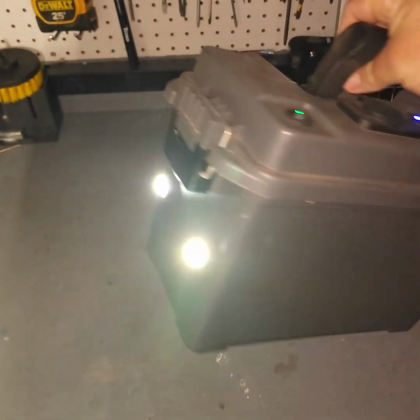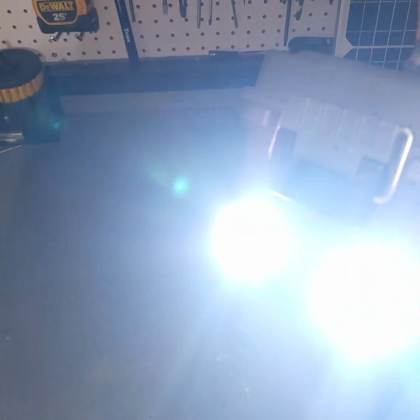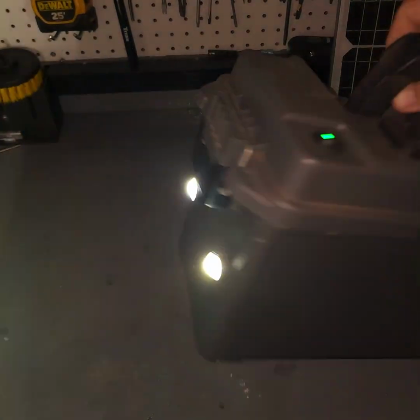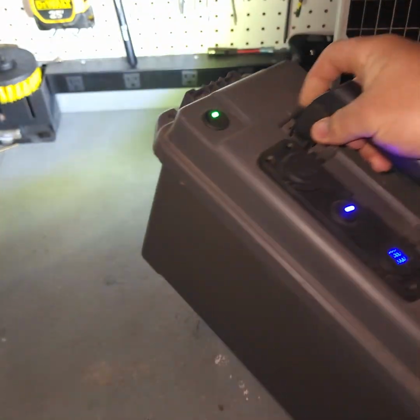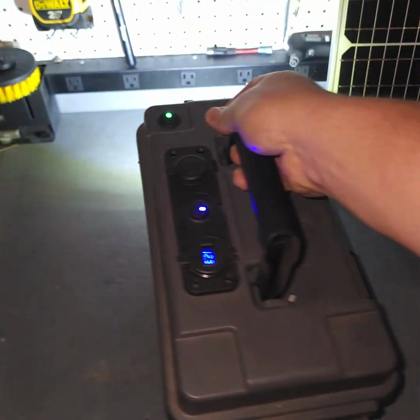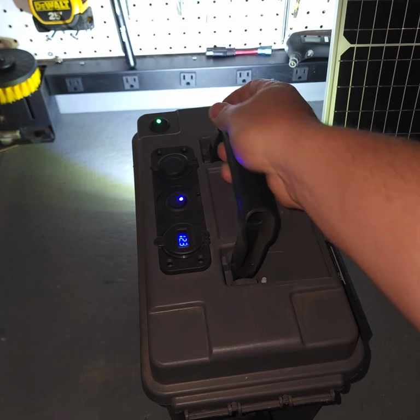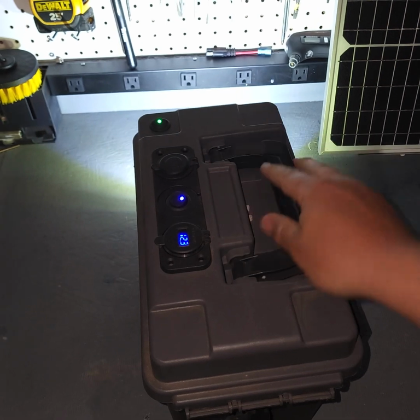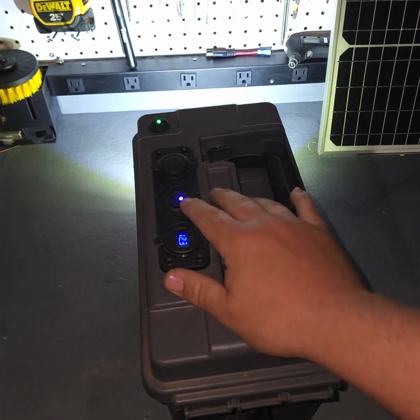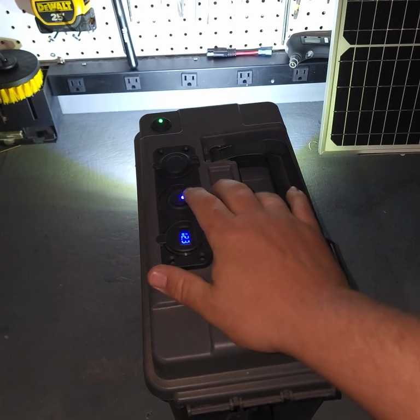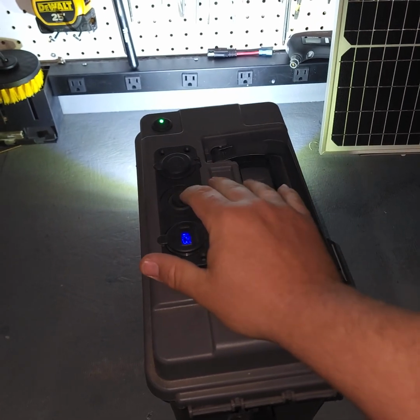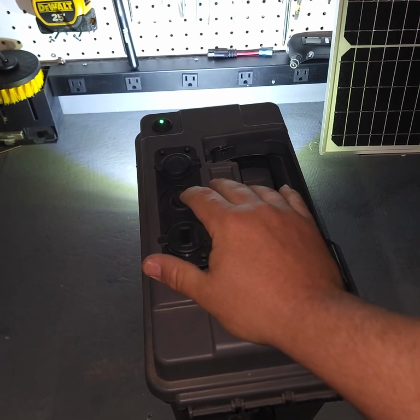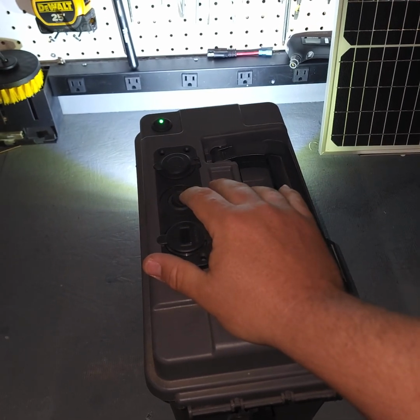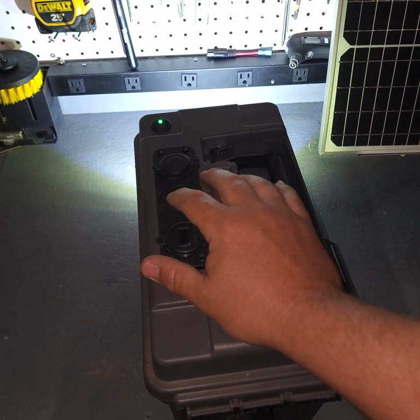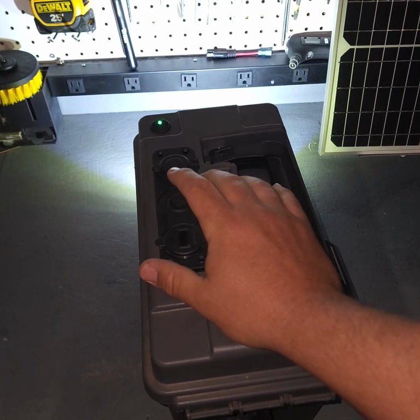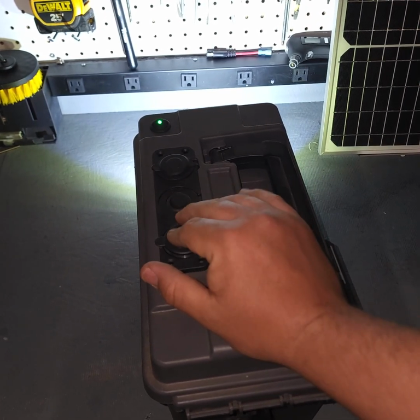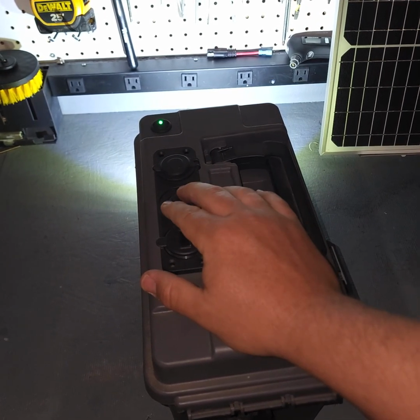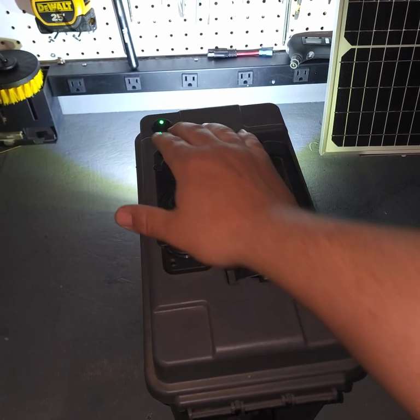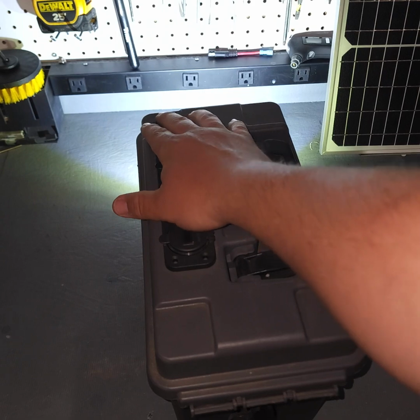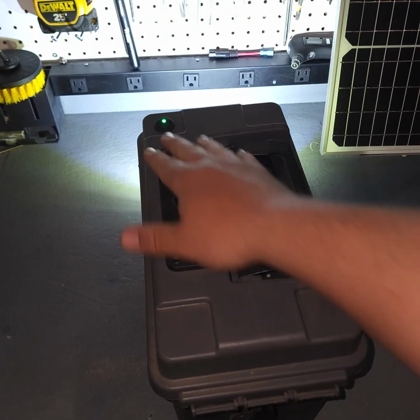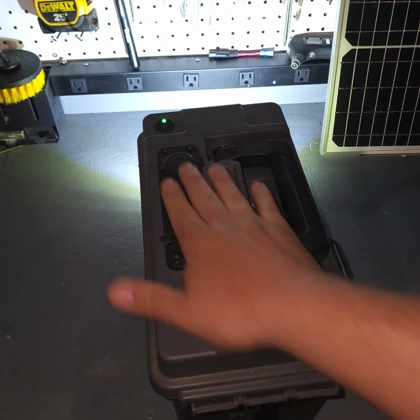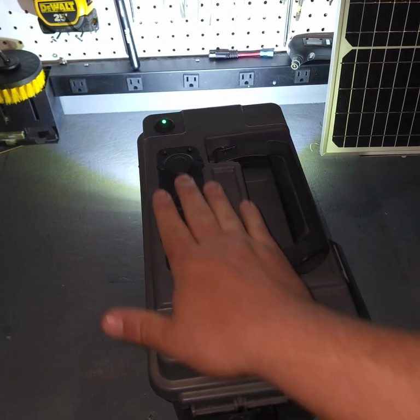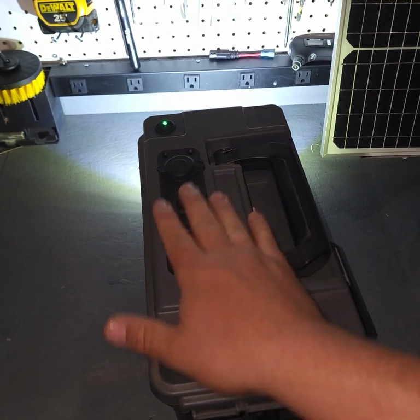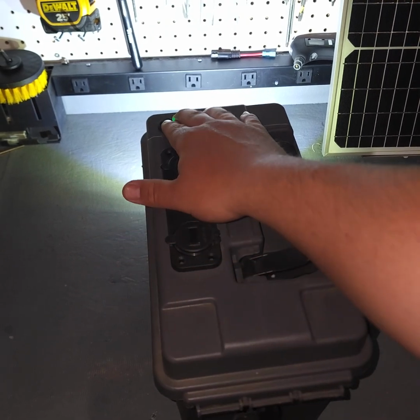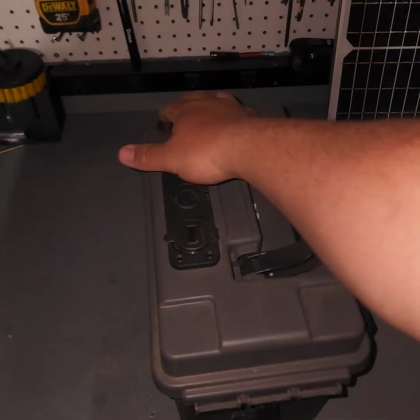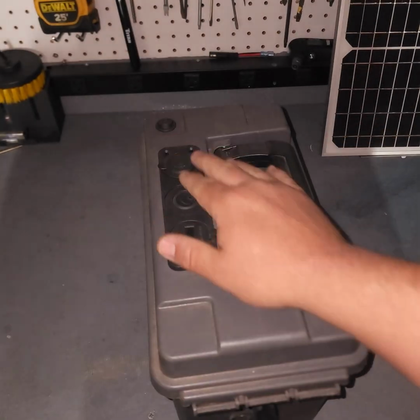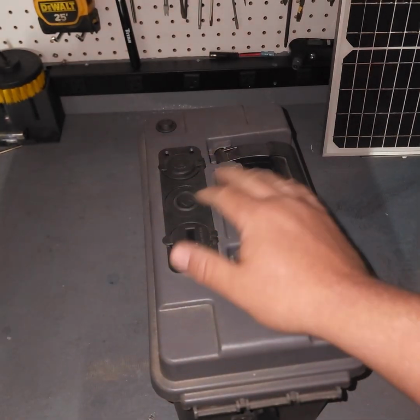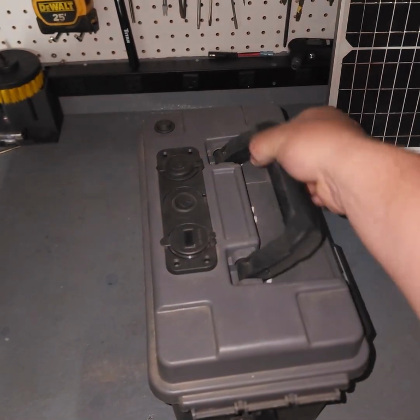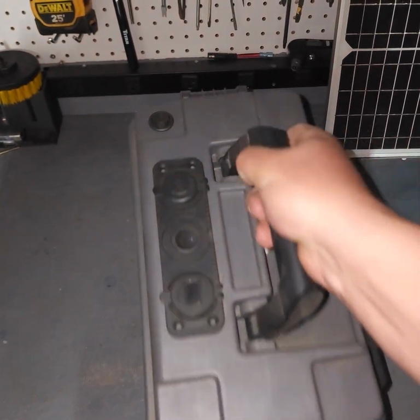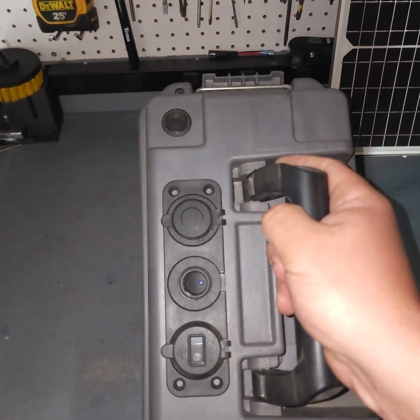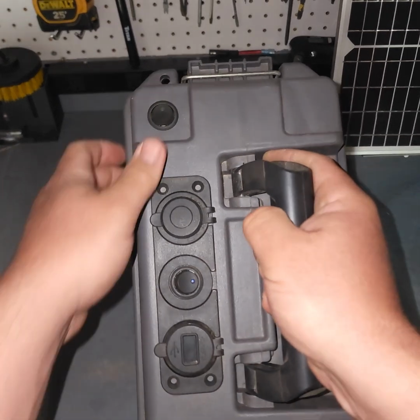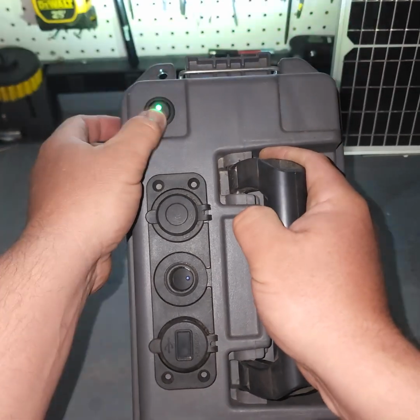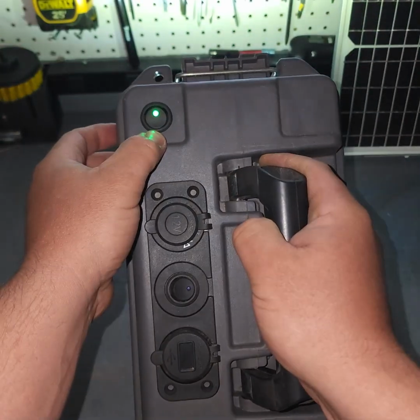You can get like a 10-pack of these for $20 on Amazon. That shuts off everything and you can still run your lights without having to run the rest of the power — just this little rocker switch.